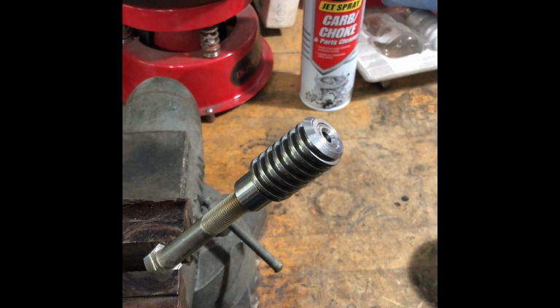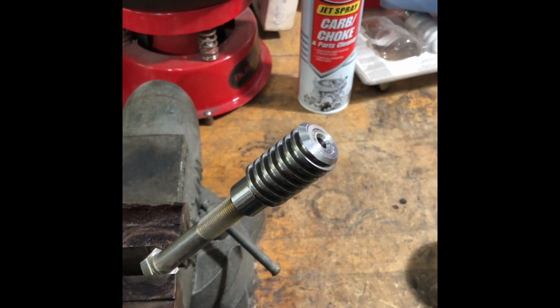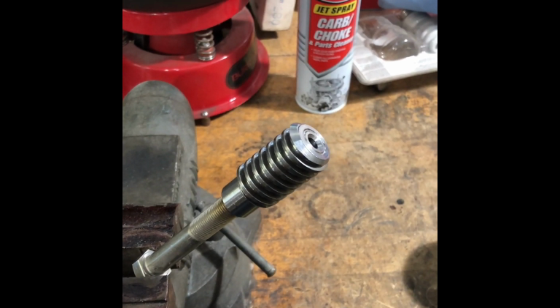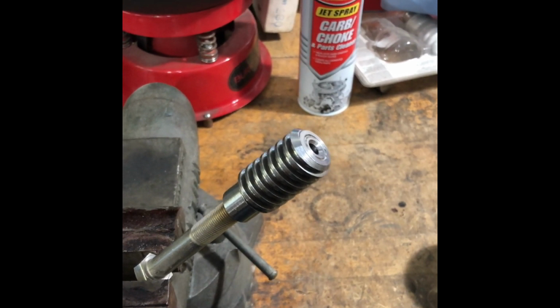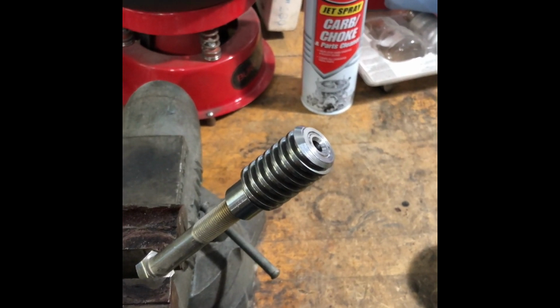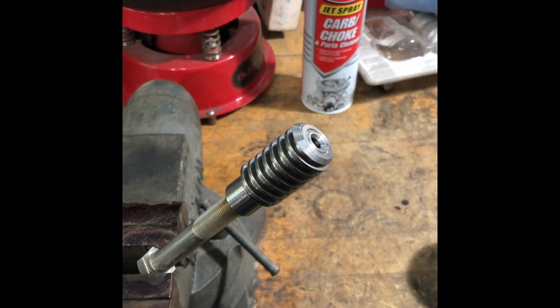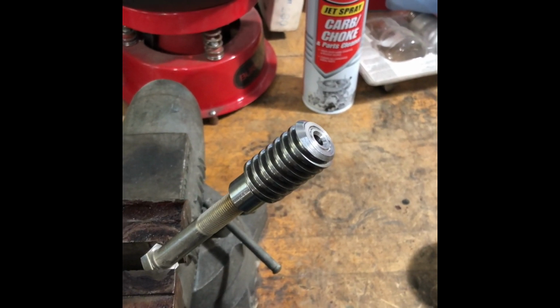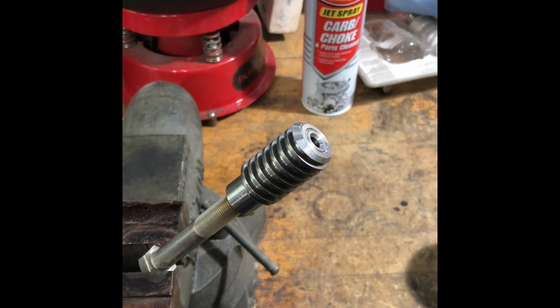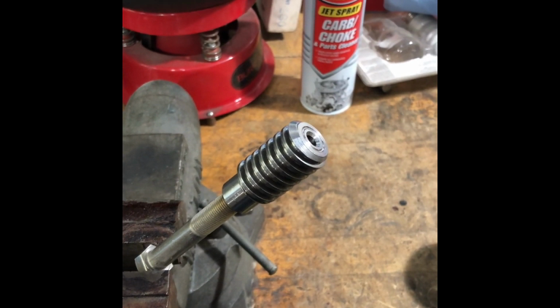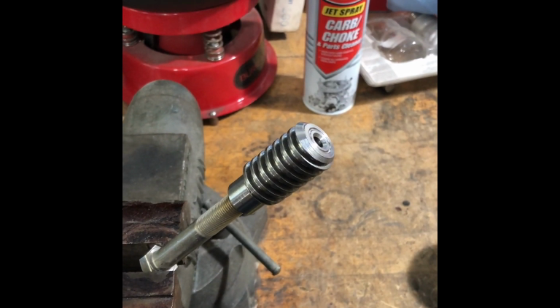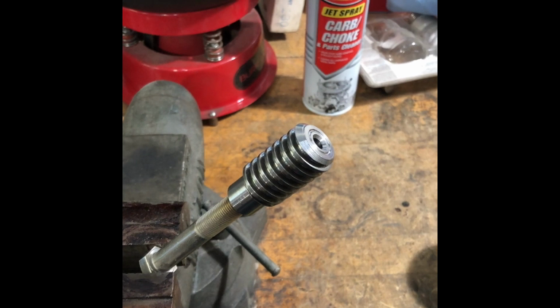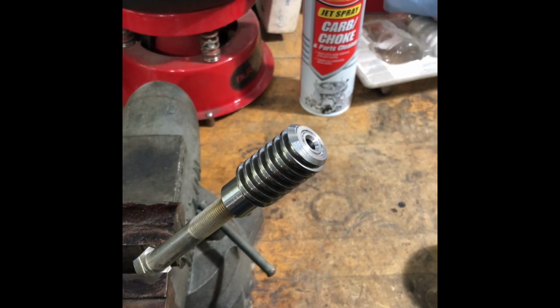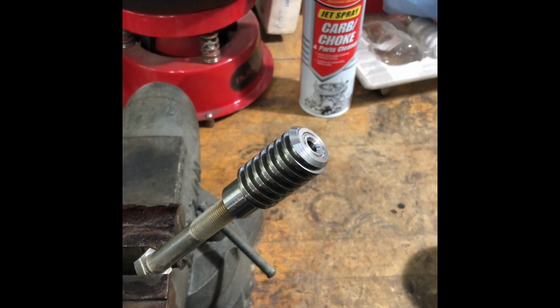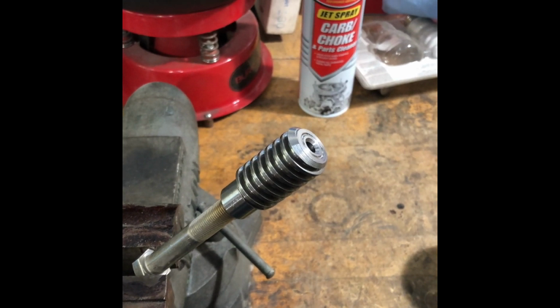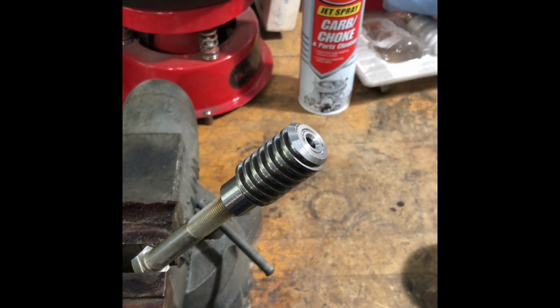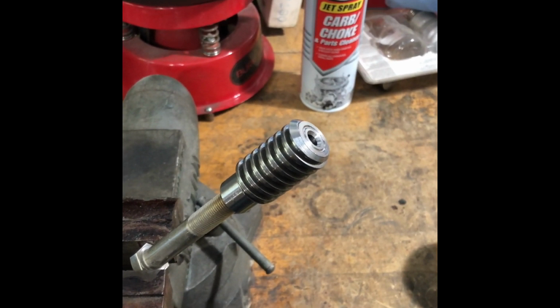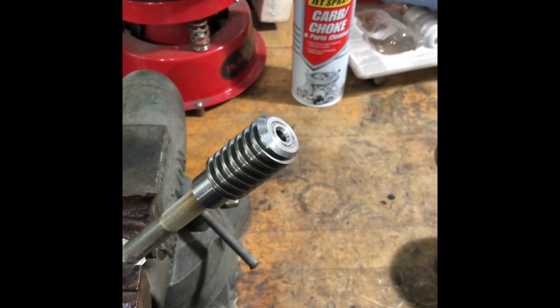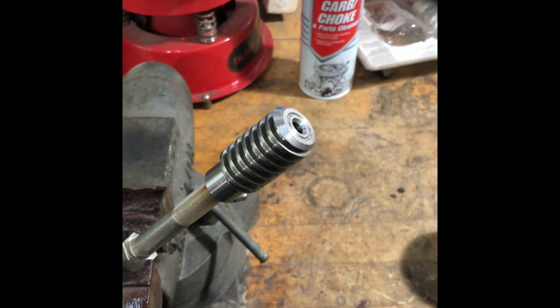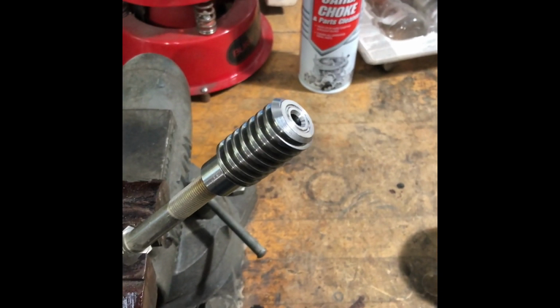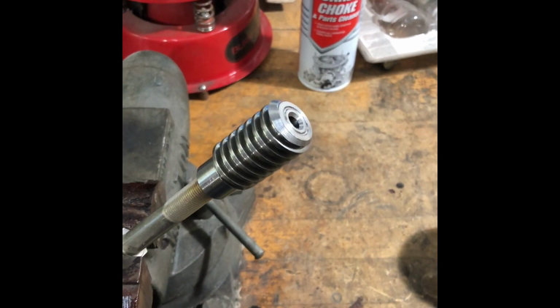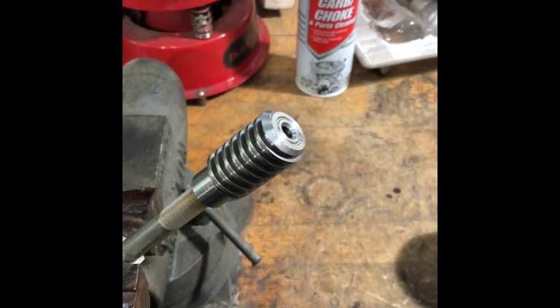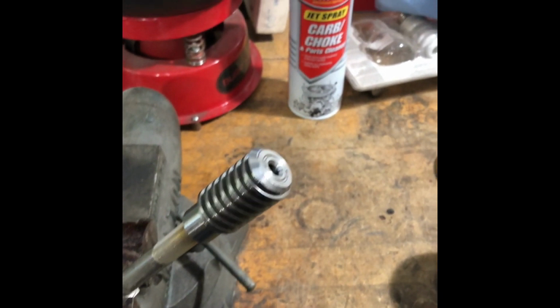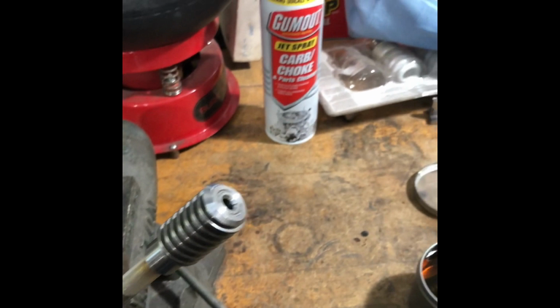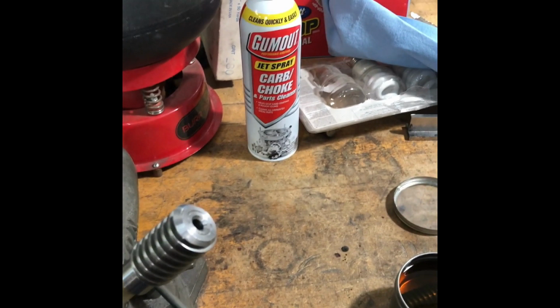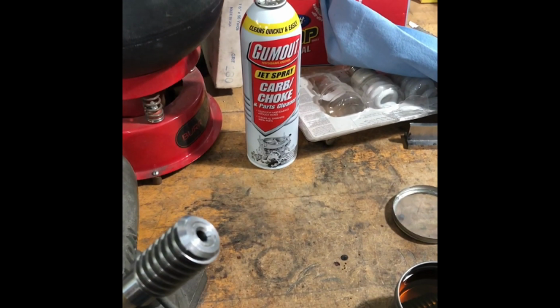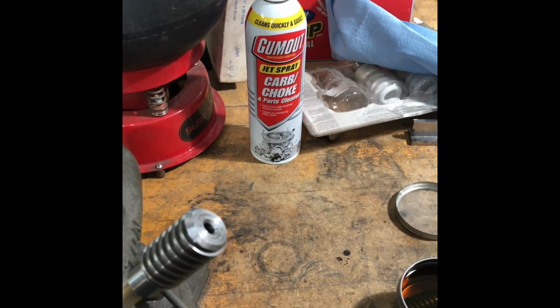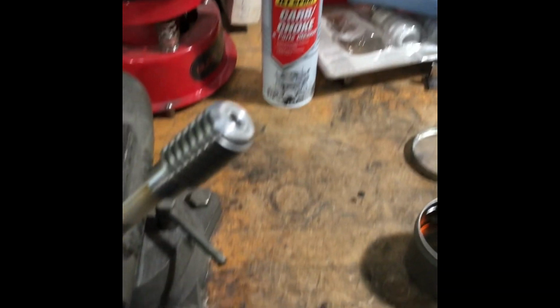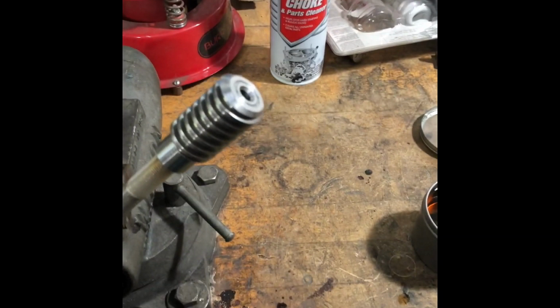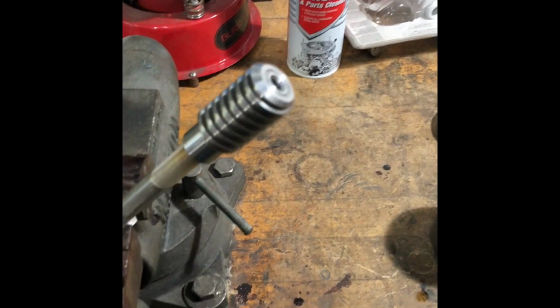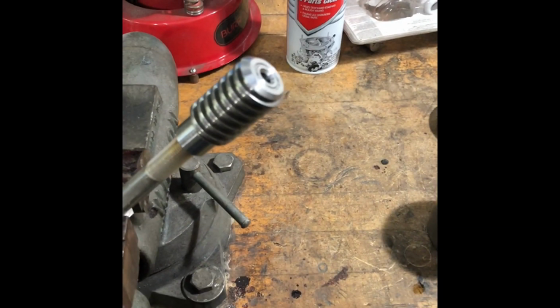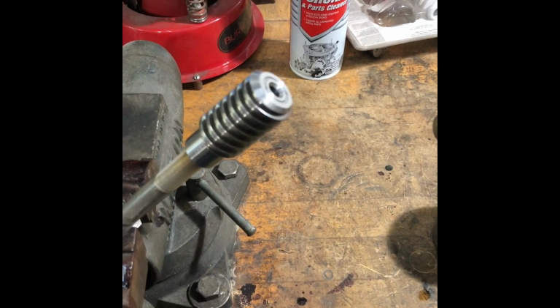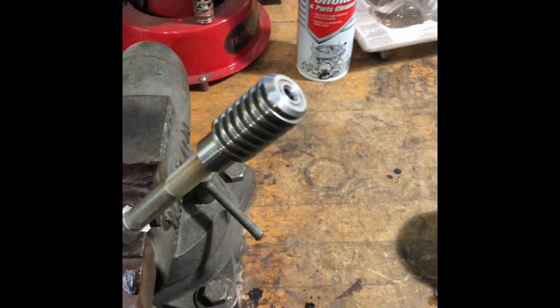One thing I forgot to mention earlier: you want to make sure that the part is completely clean. Any oil, residue, or fingerprints on the part can cause unequal coloration or discoloration. I usually use a carbon choke cleaner — it evaporates quickly and makes the part nice and clean.